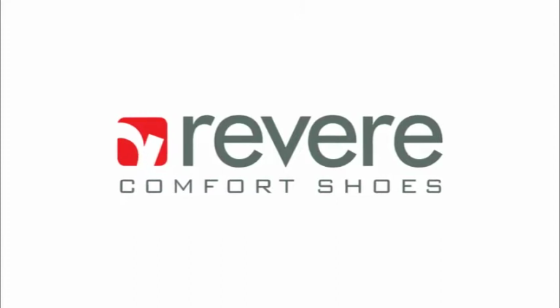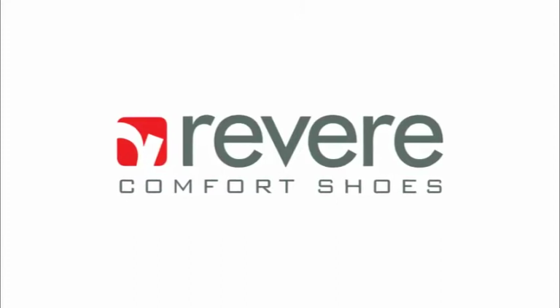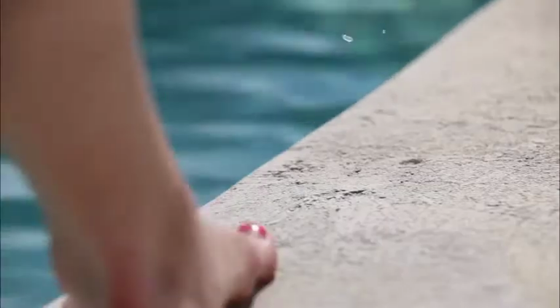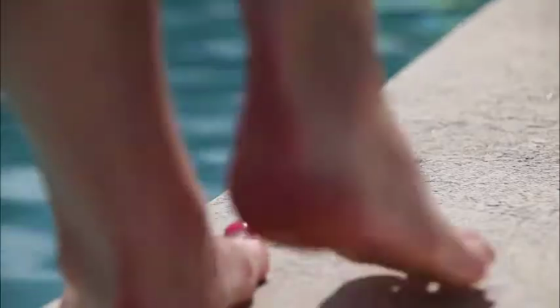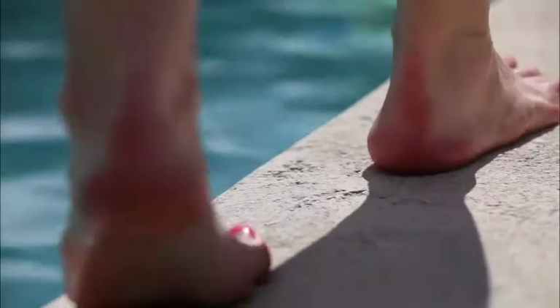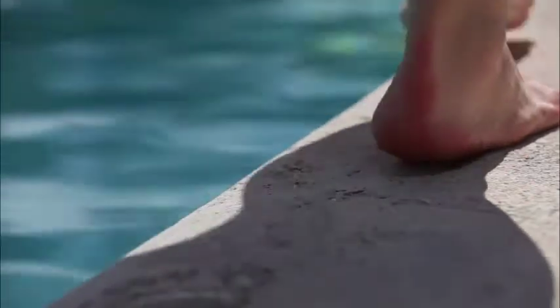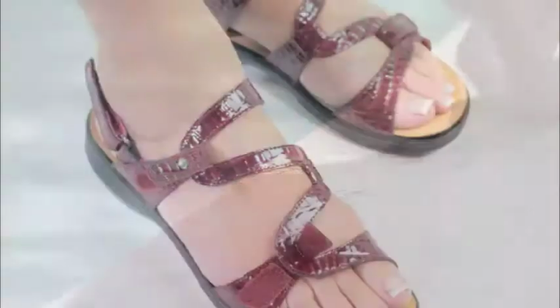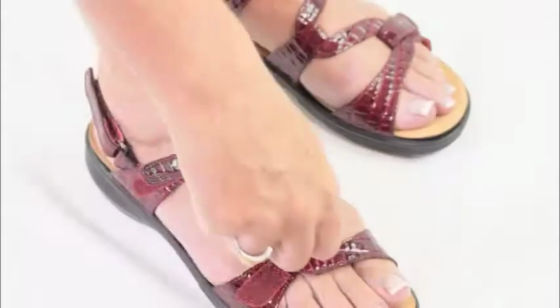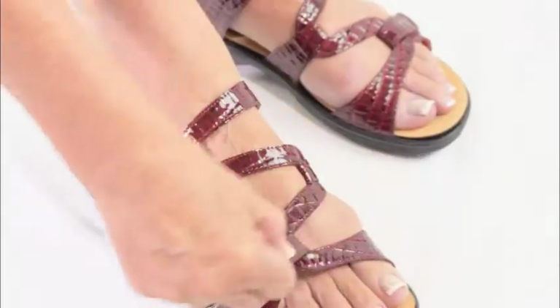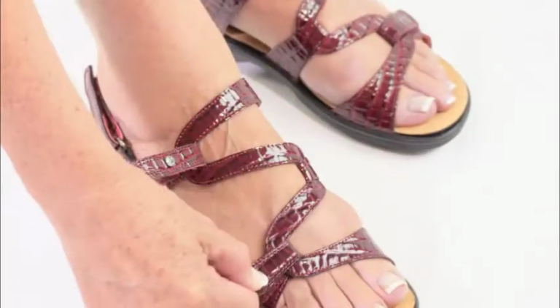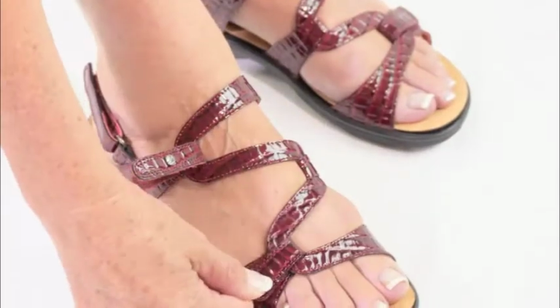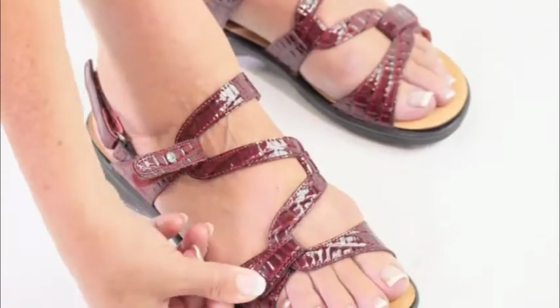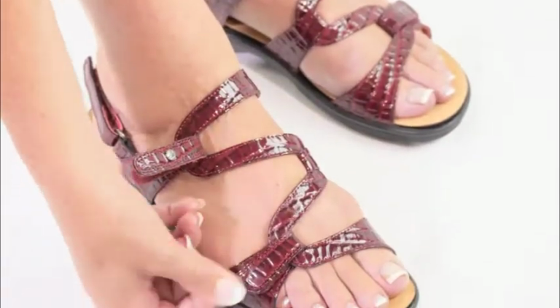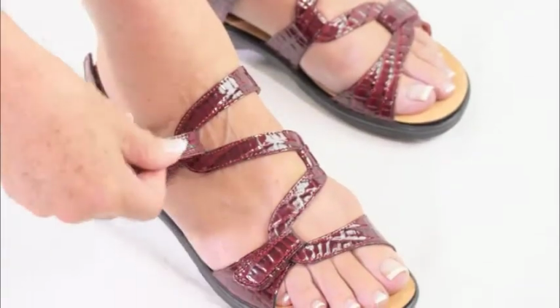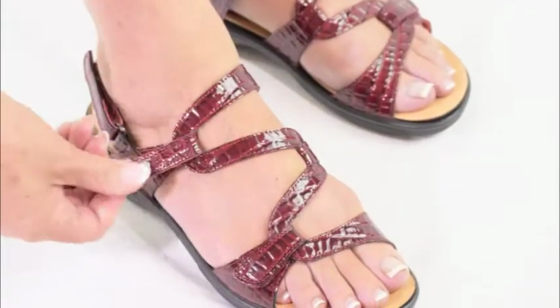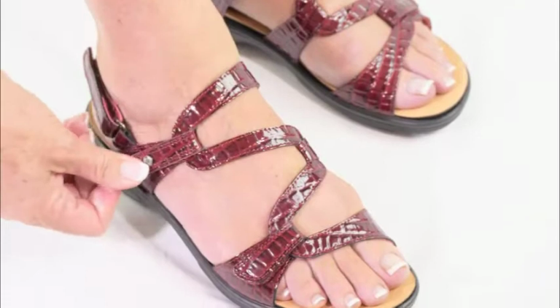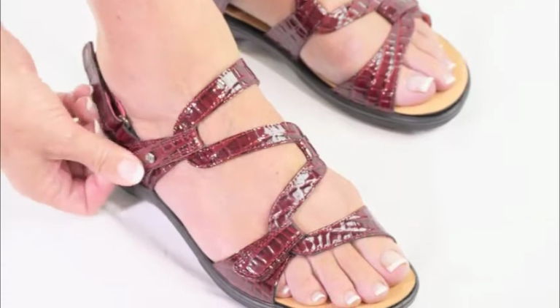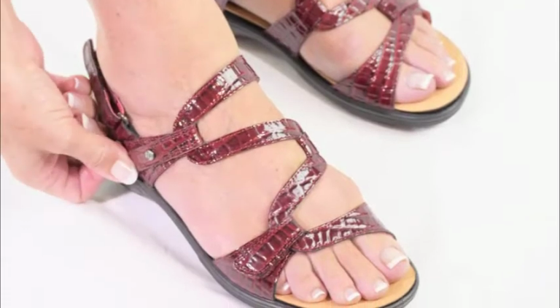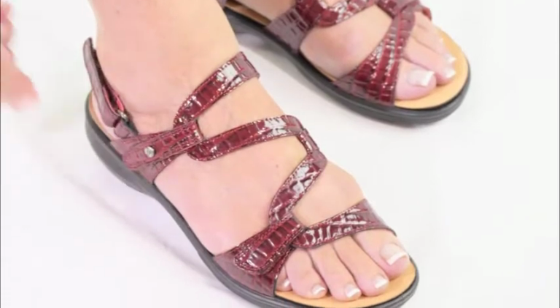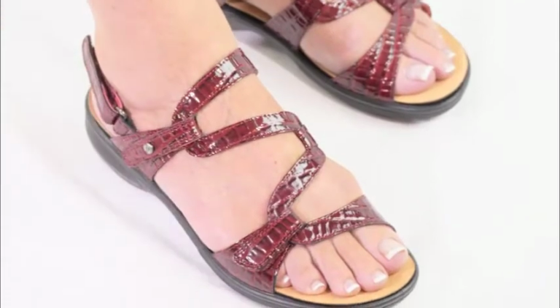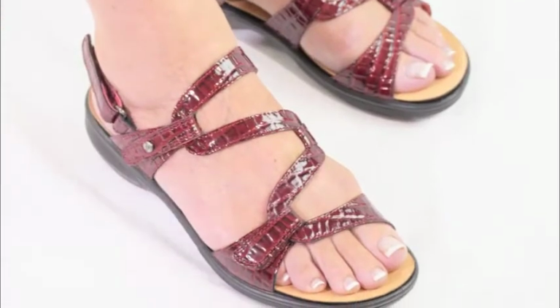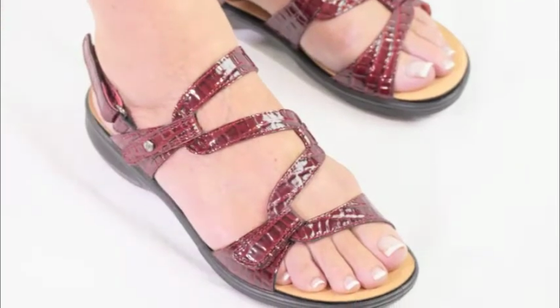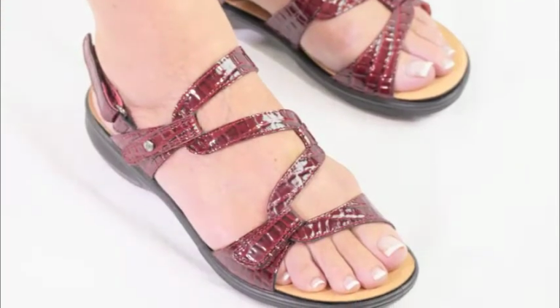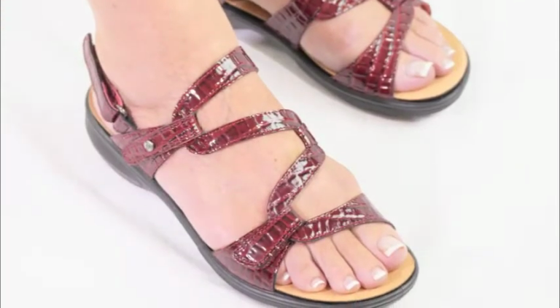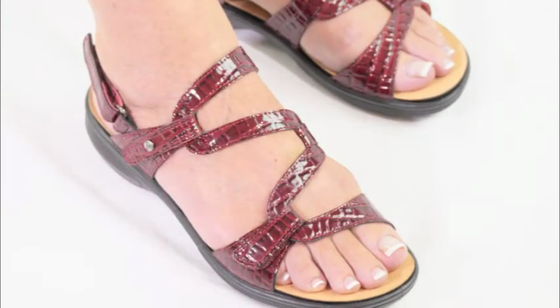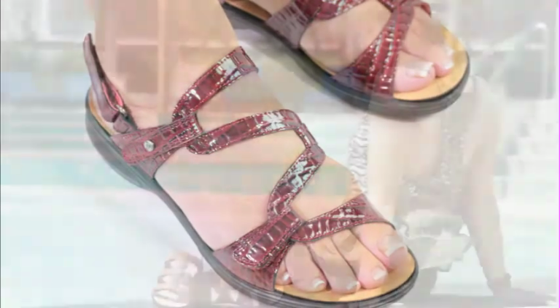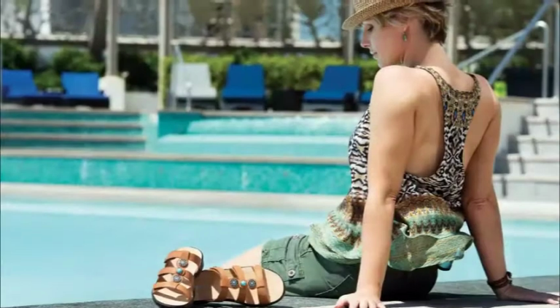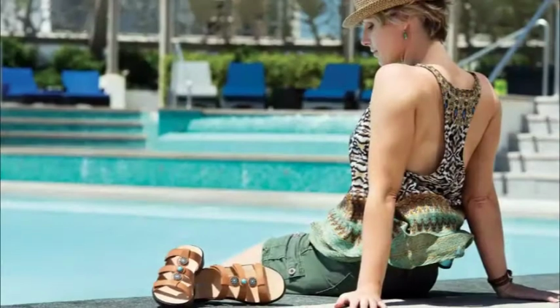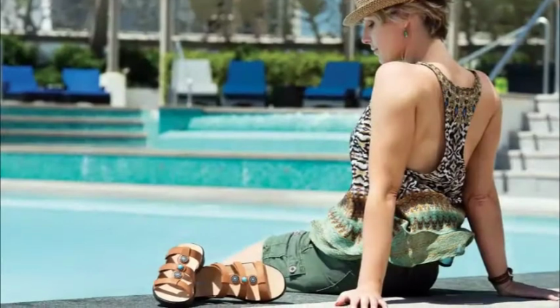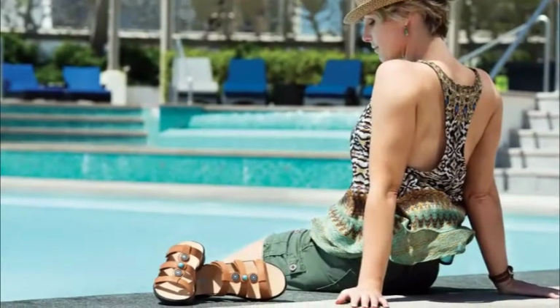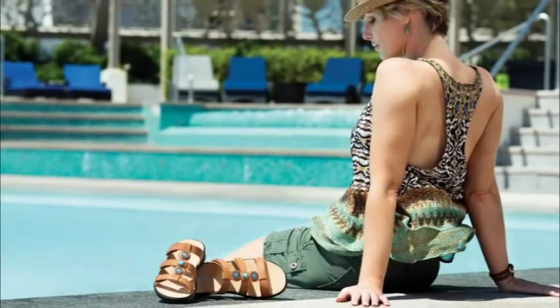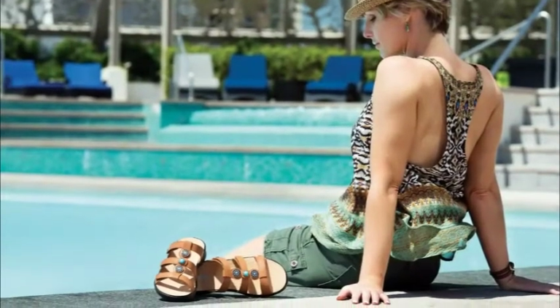As no two feet are the same, Revere's innovative personalised fitting system allows you to customise the fit of your Revere sandals to deliver amazing comfort.